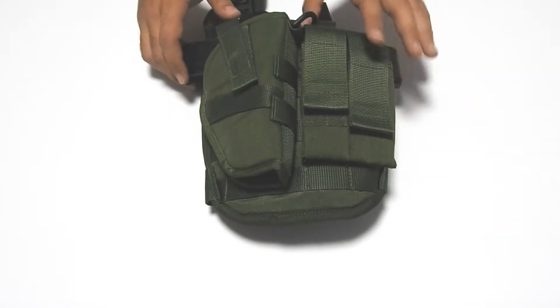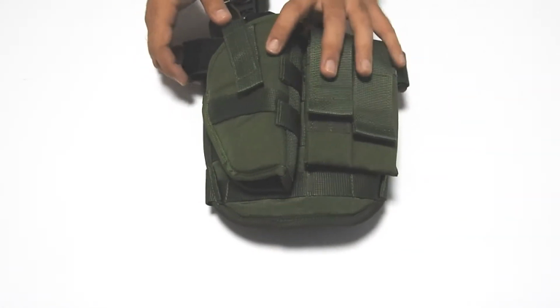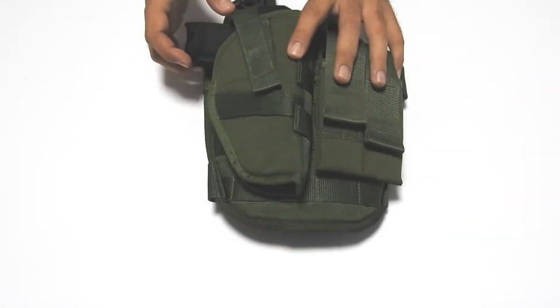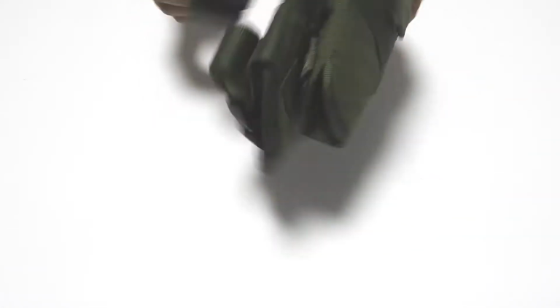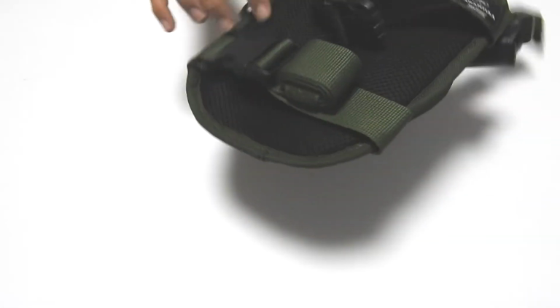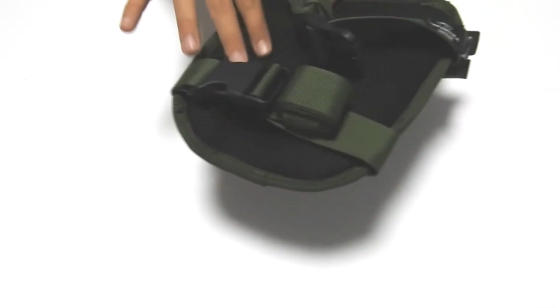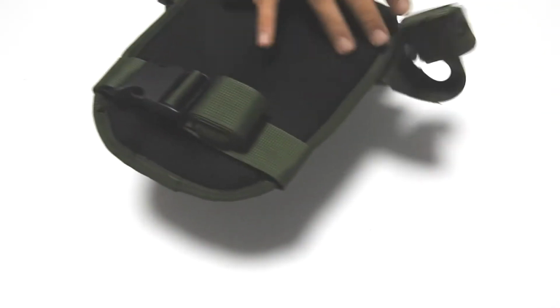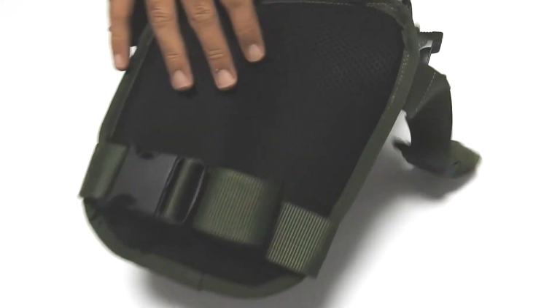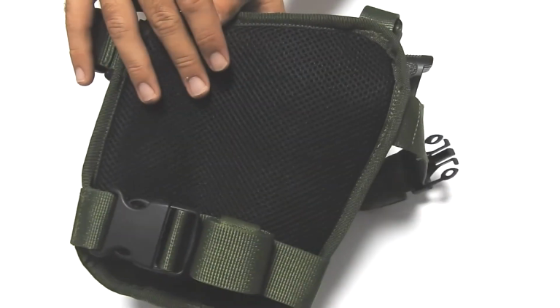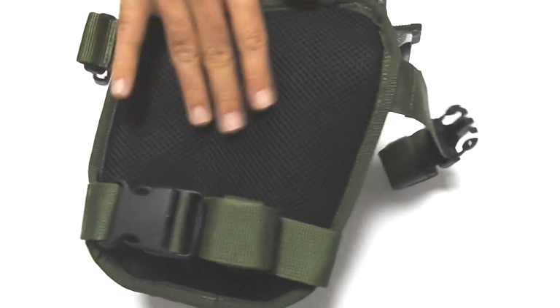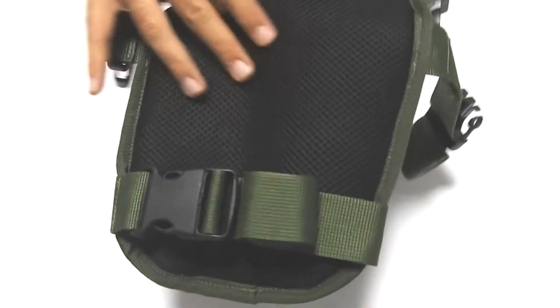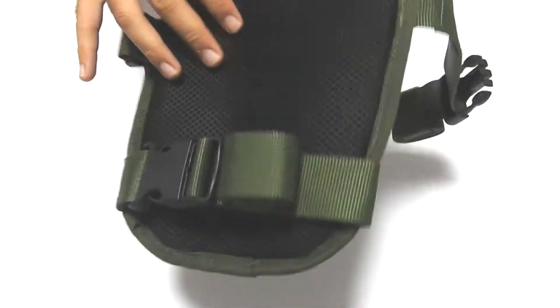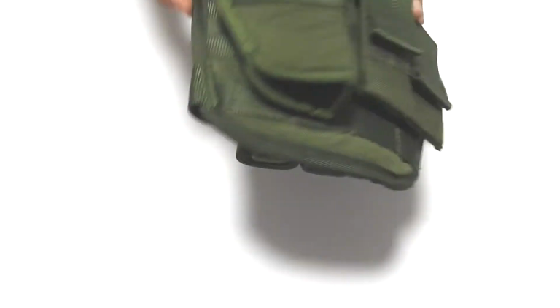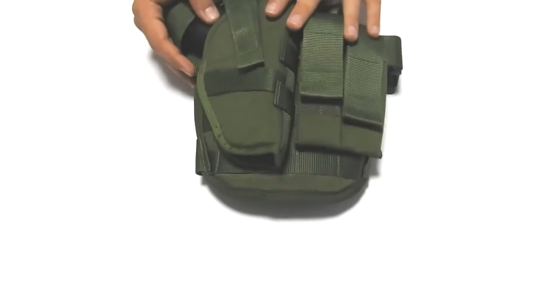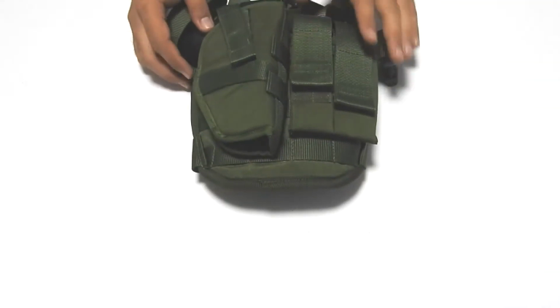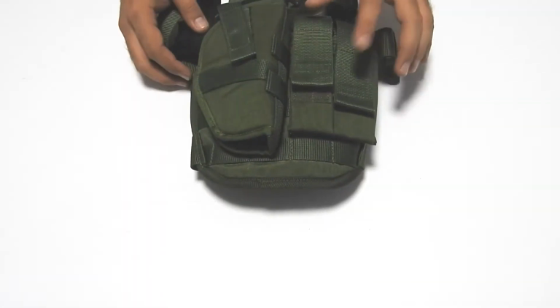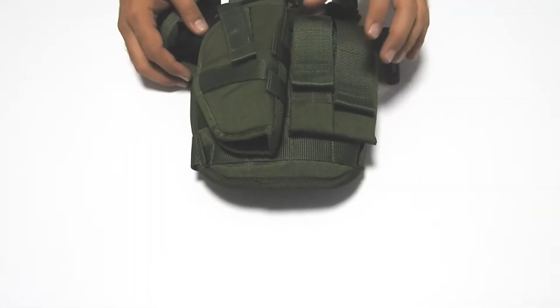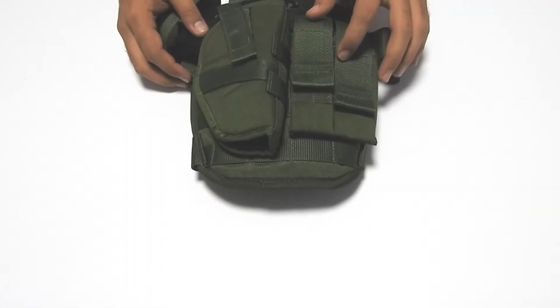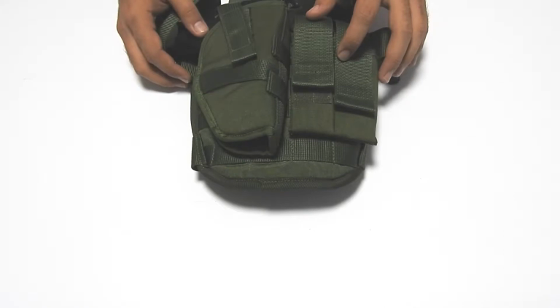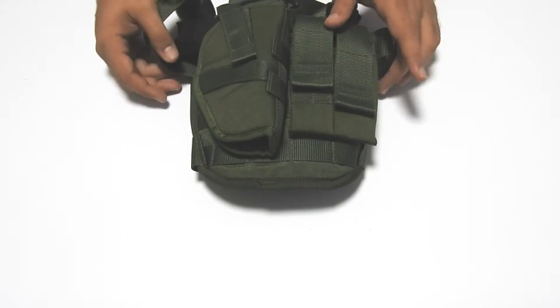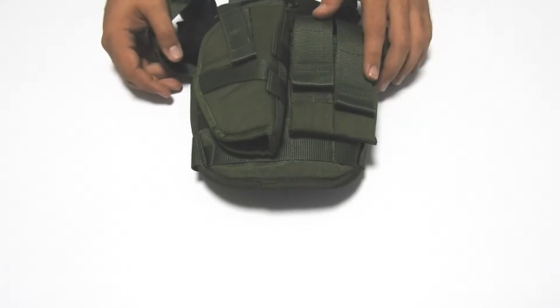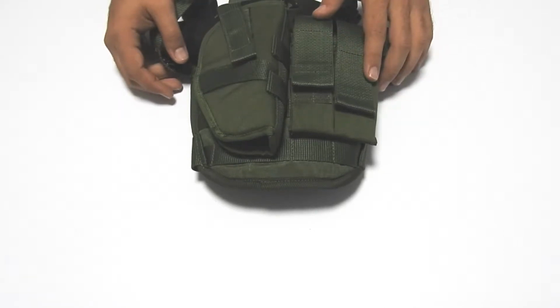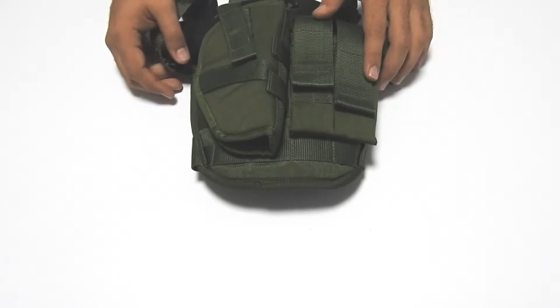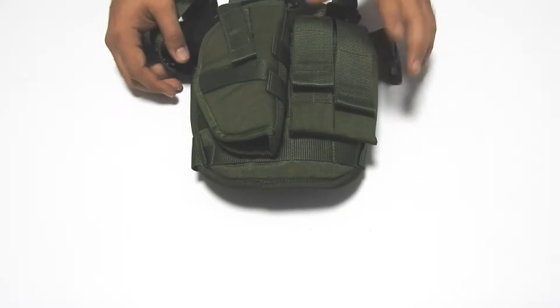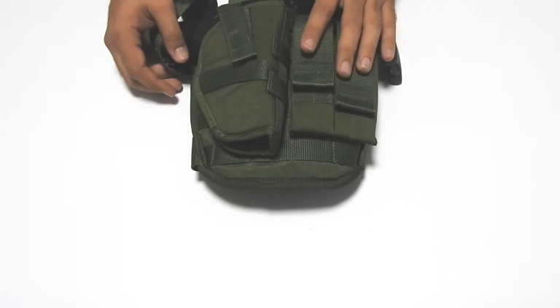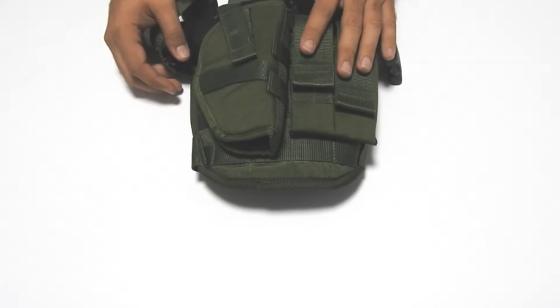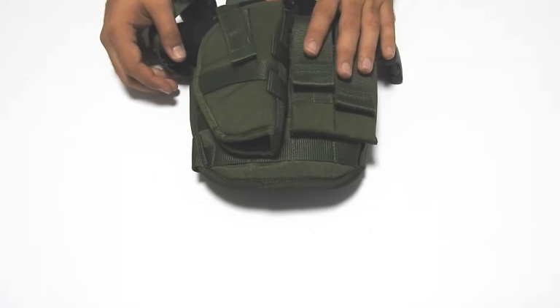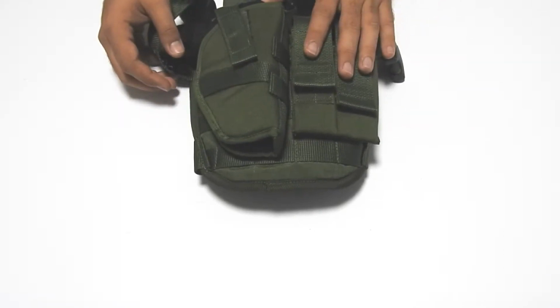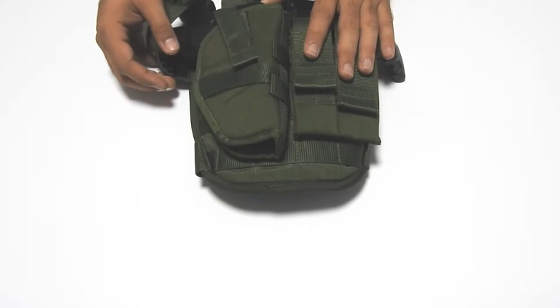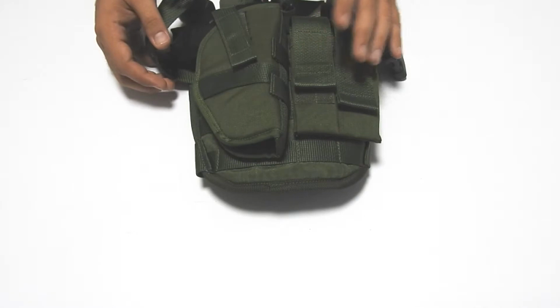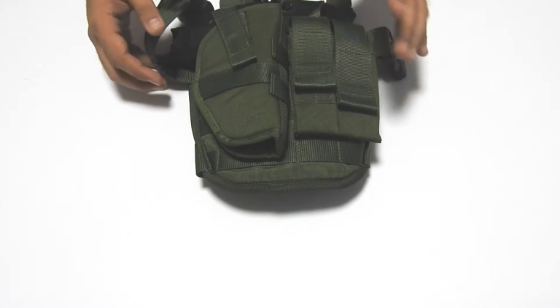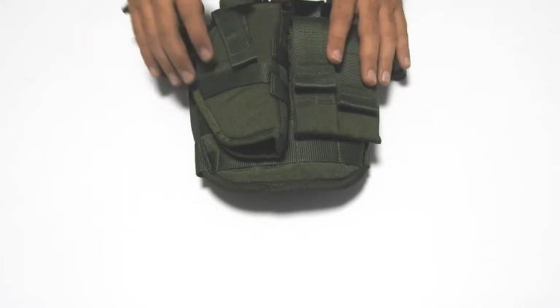Inside, there's a mesh lining for more airflow. The thigh strap maximum length is 25 inches. There's also an option to order this product for left-hand carriers.